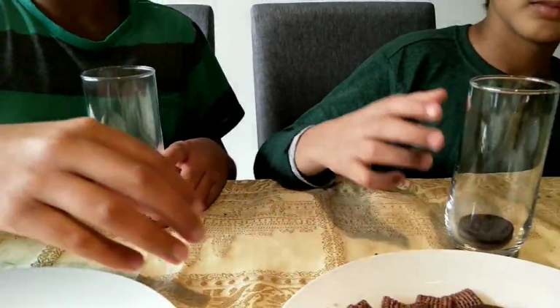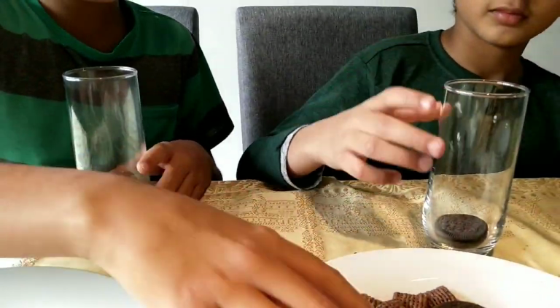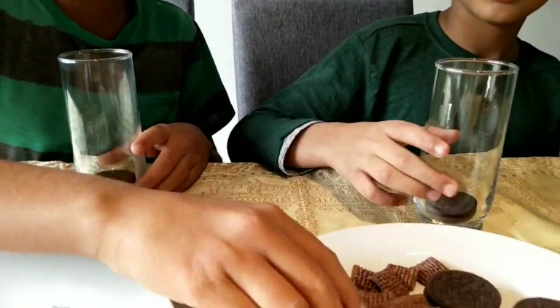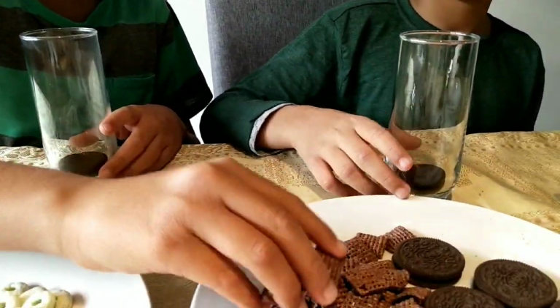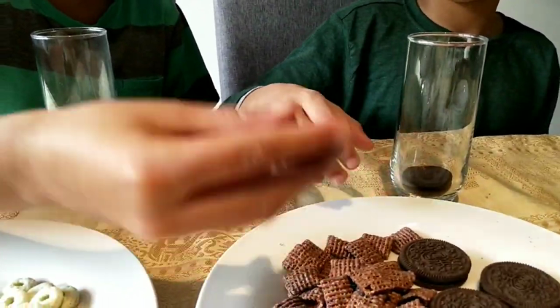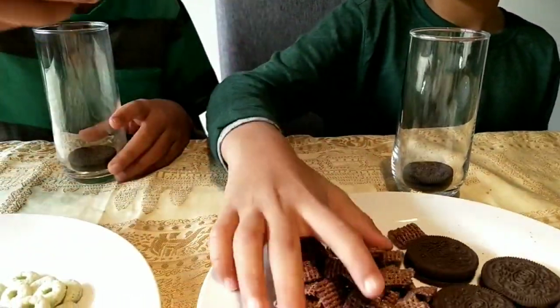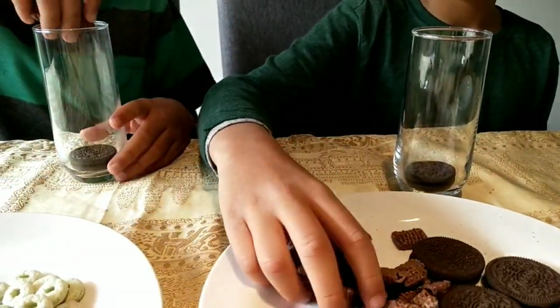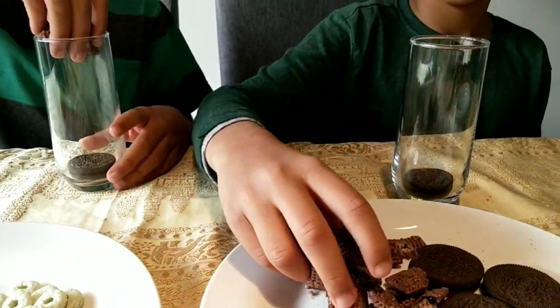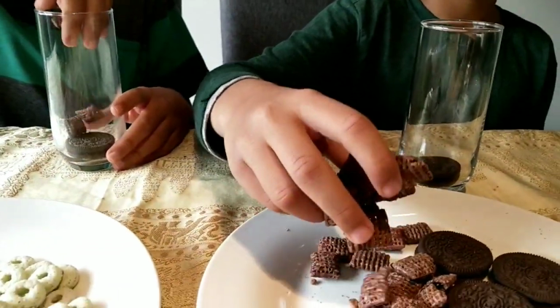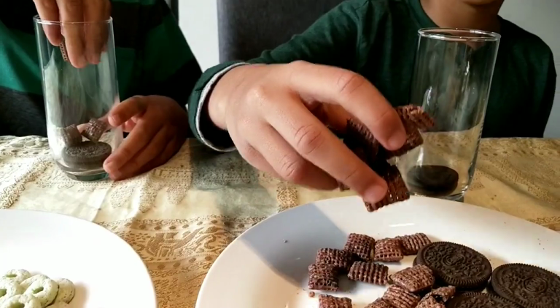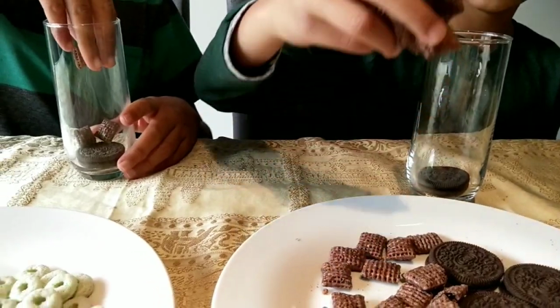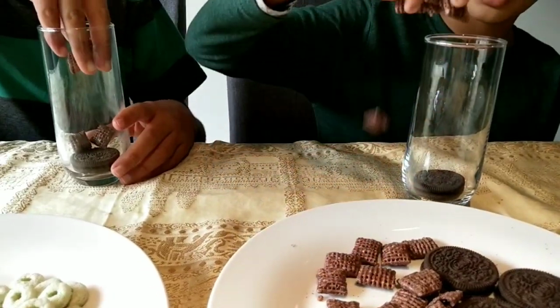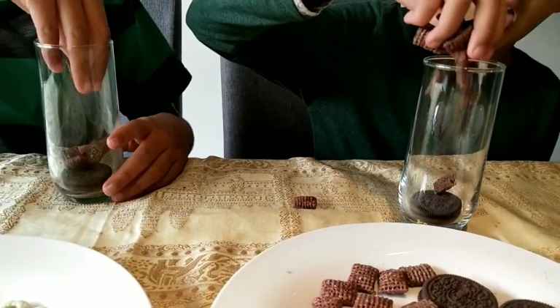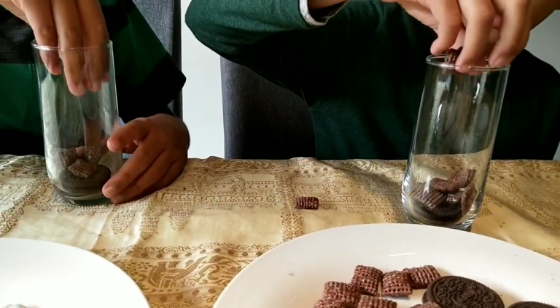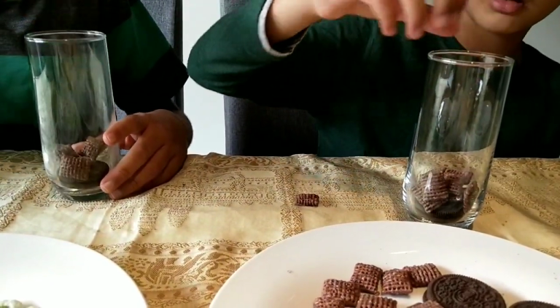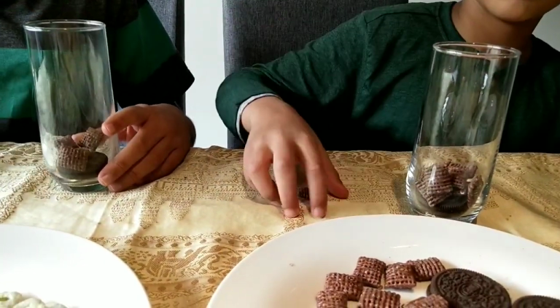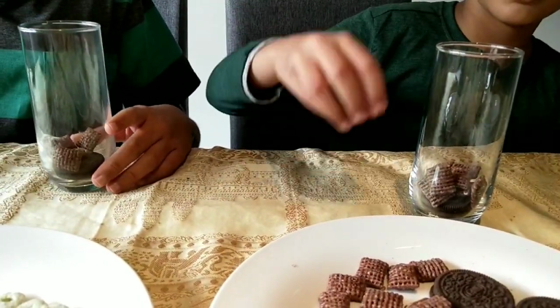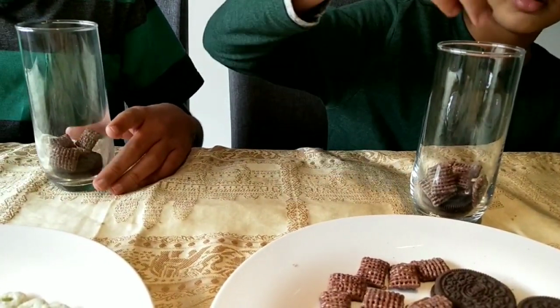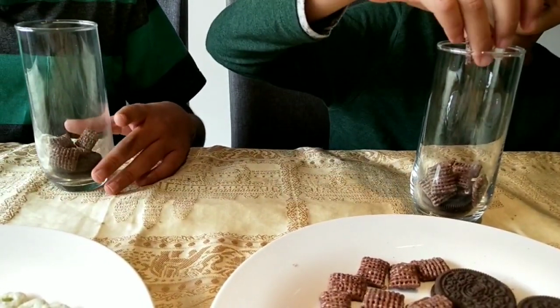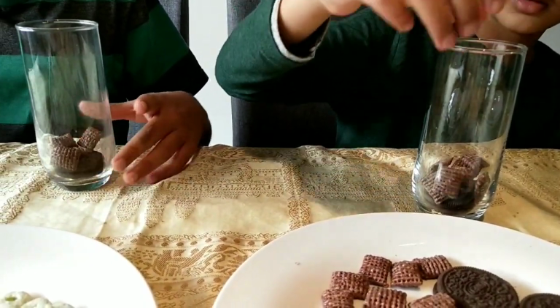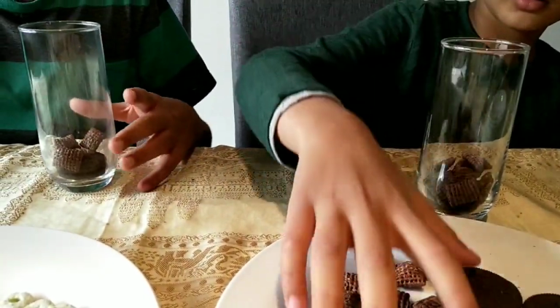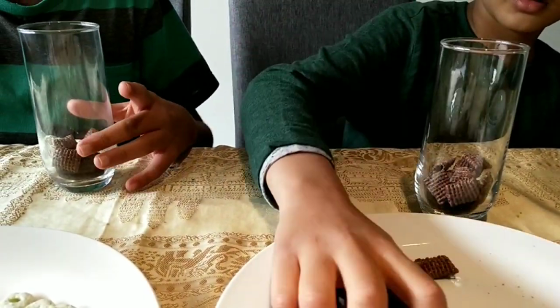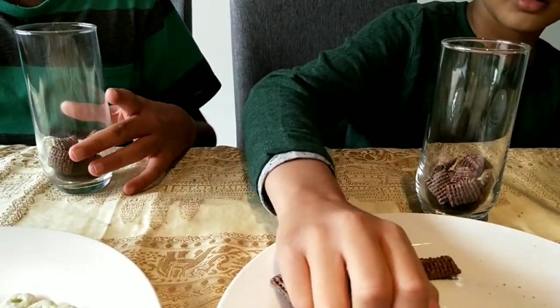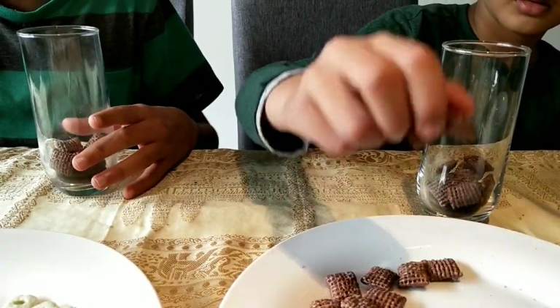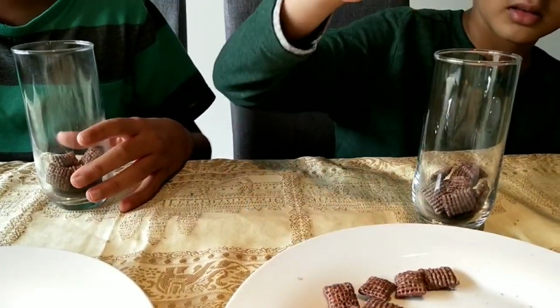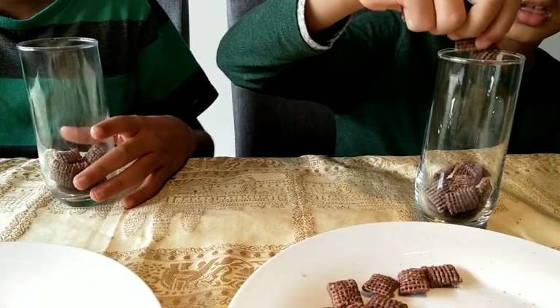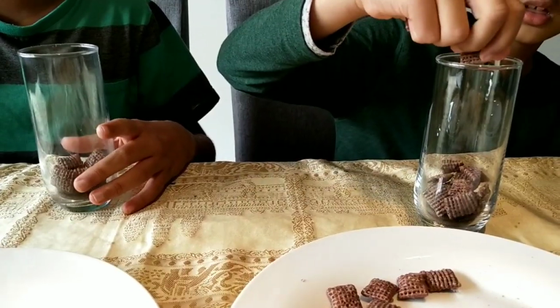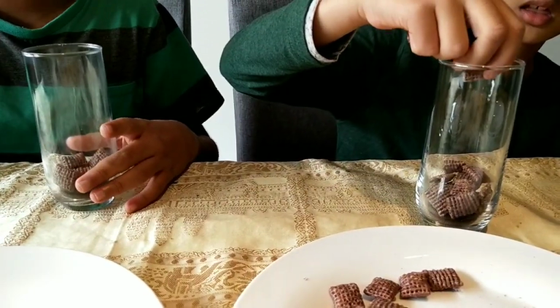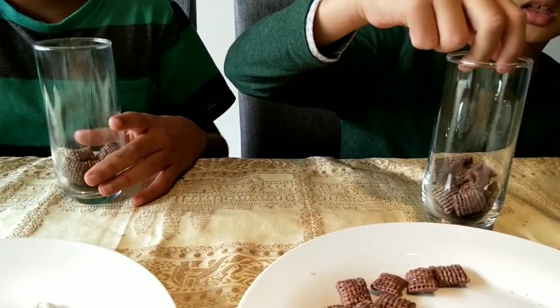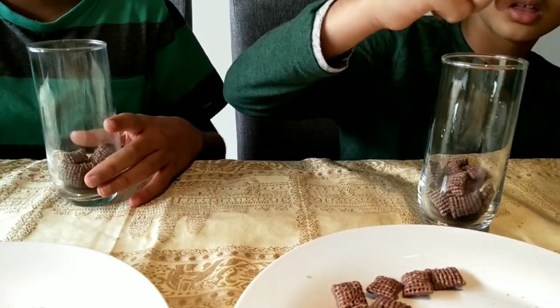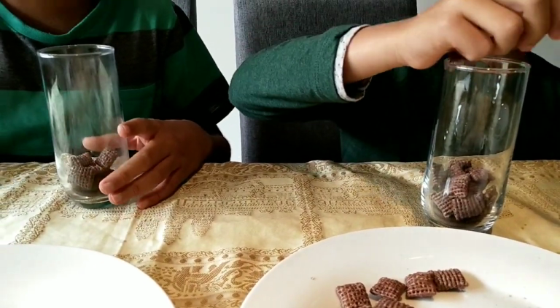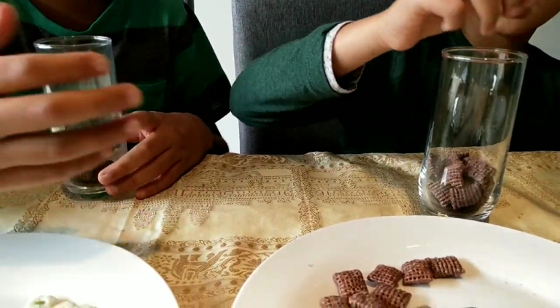Now let's put in the parent material. Parent material is the layer from which the upper soil layers developed. It consists primarily of large rocks.